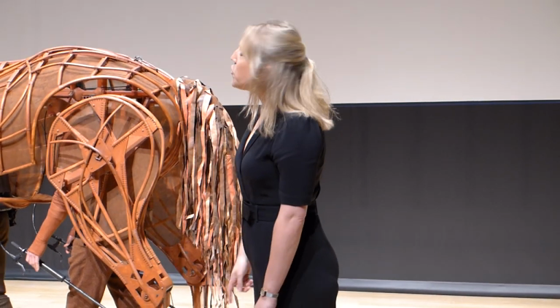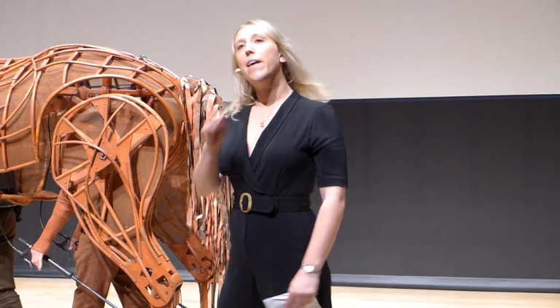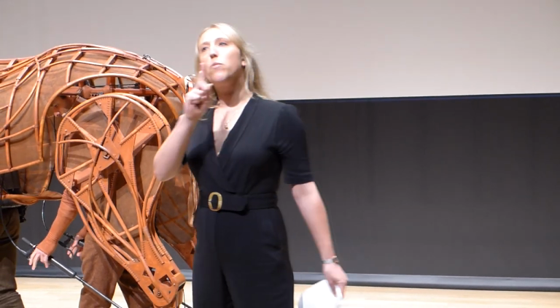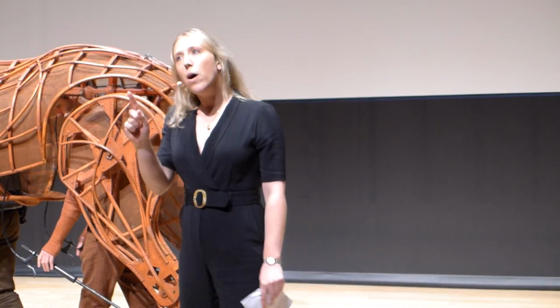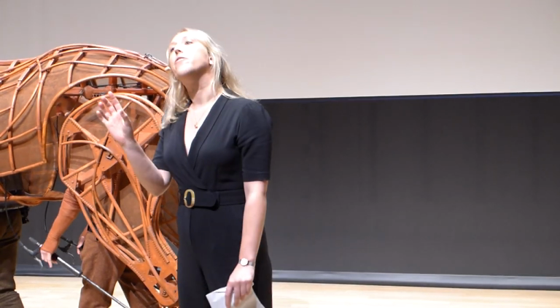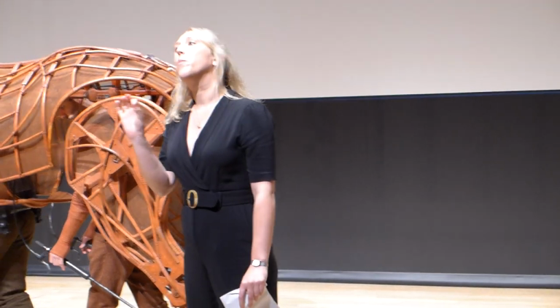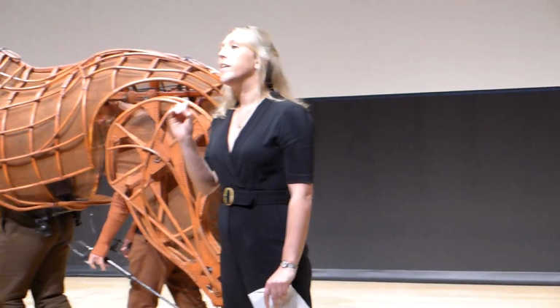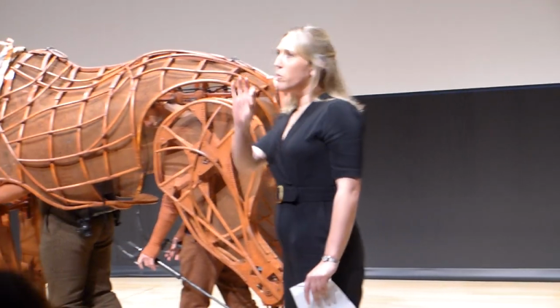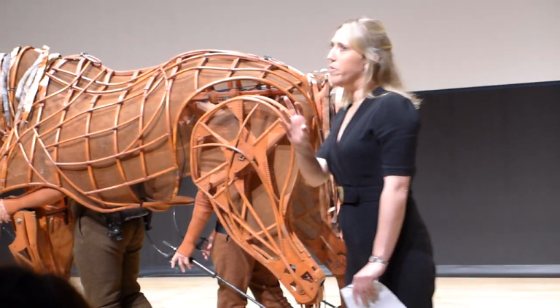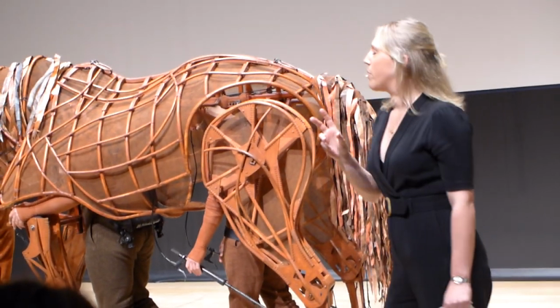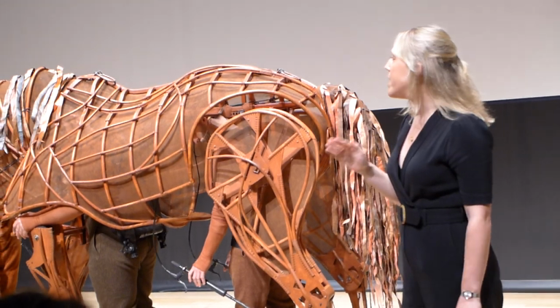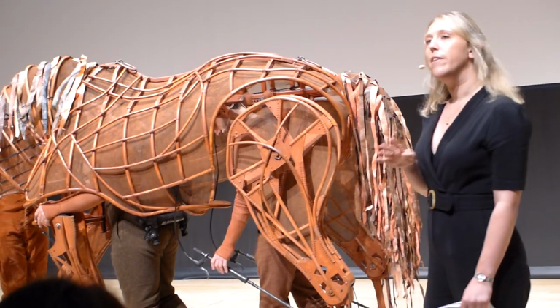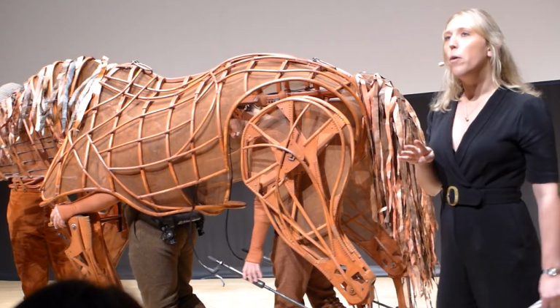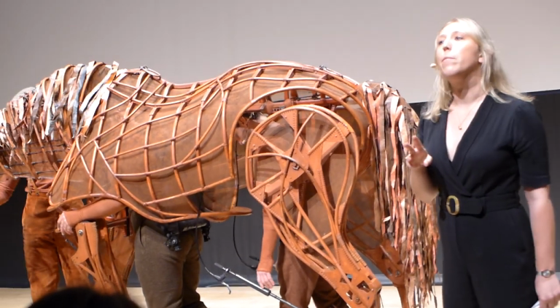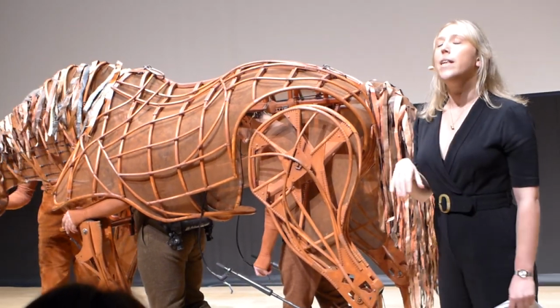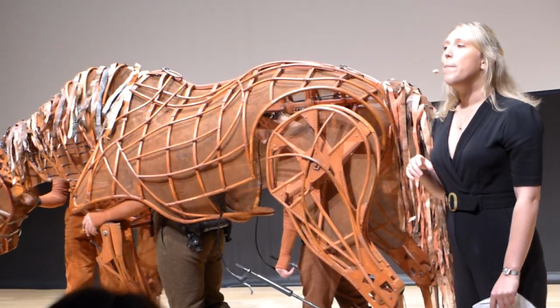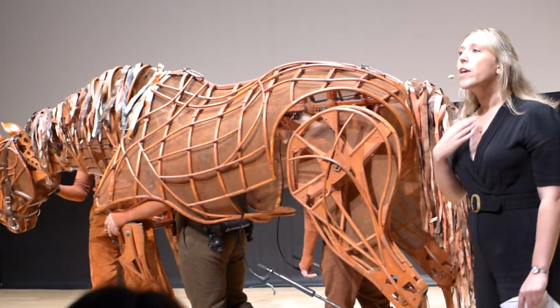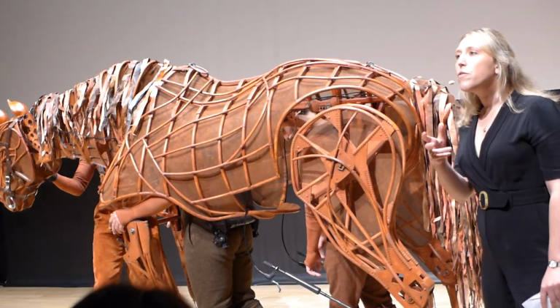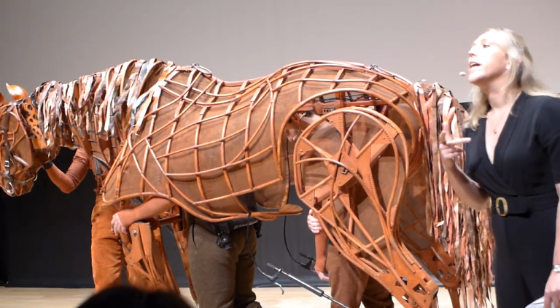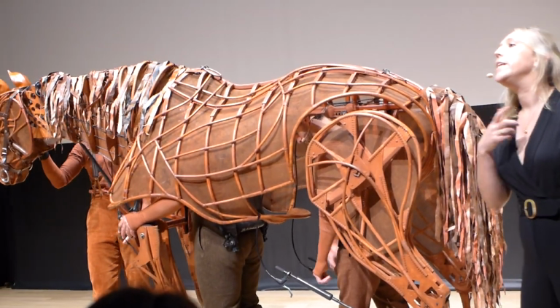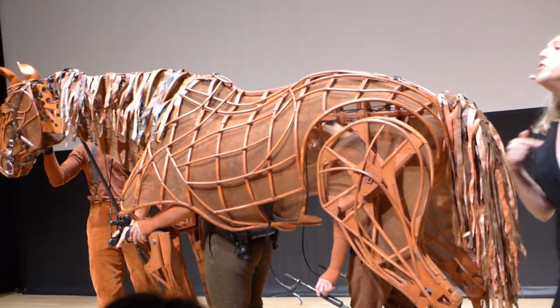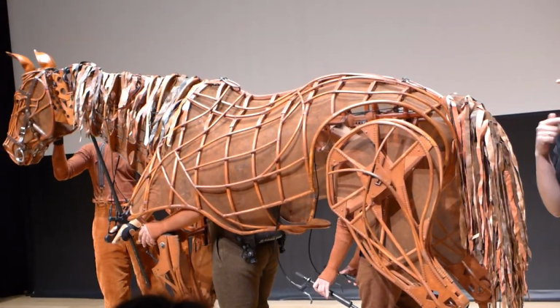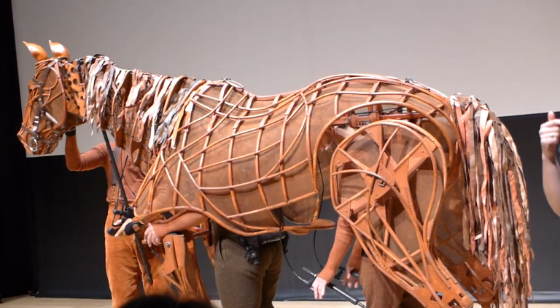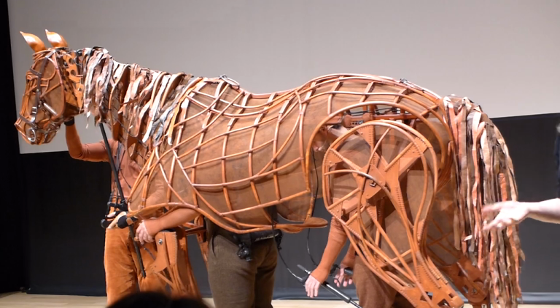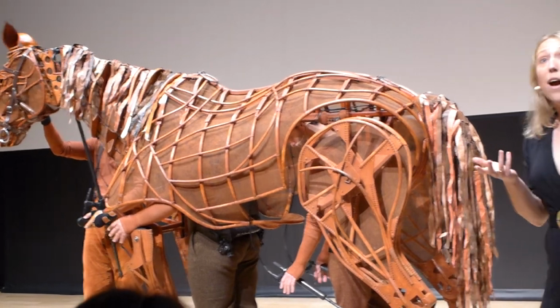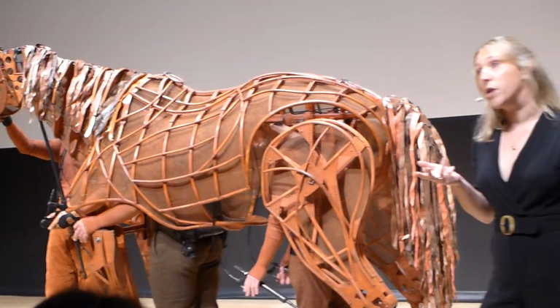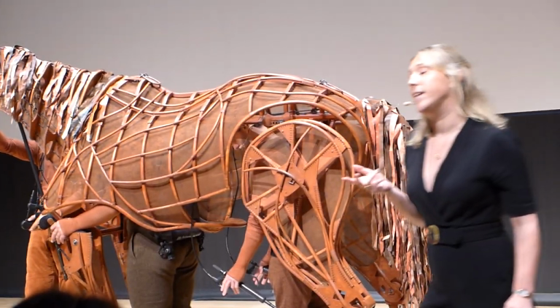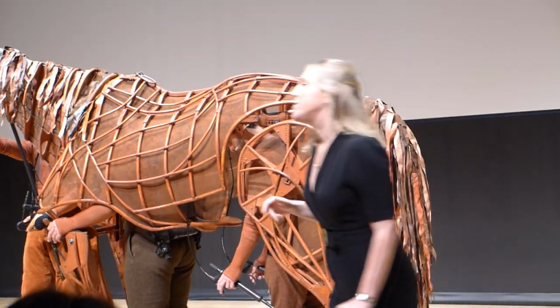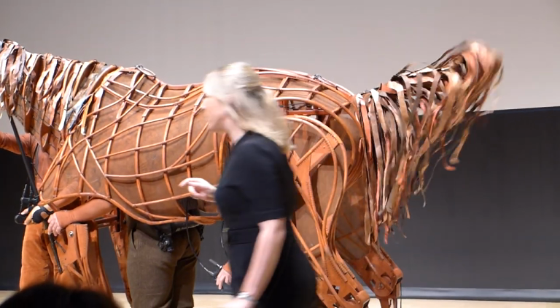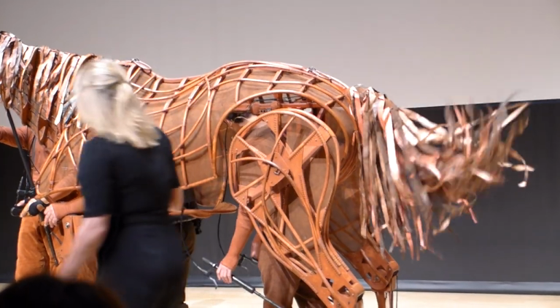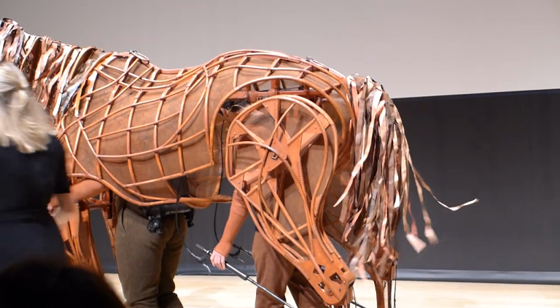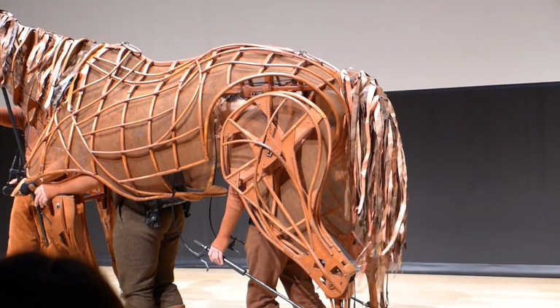Joey has a party trick, which he doesn't always do. I'm going to need to enlist your help a little bit. On the count of three, I'm going to need you to join me in saying: 'Way up, Joey!'